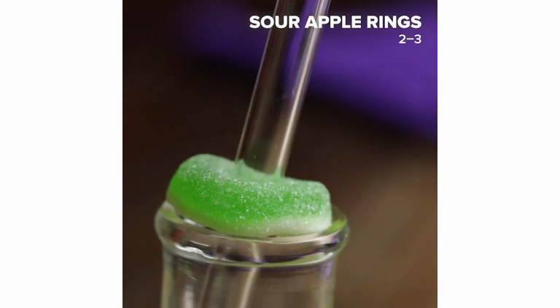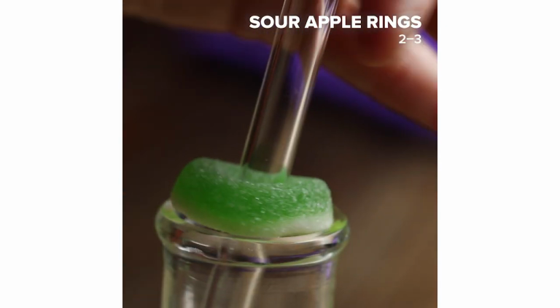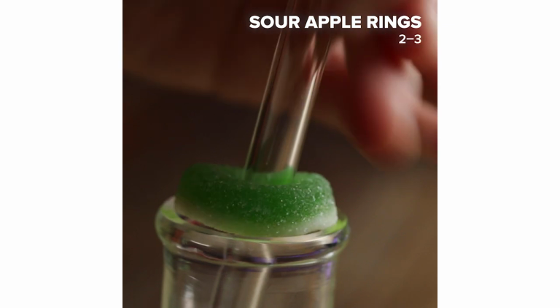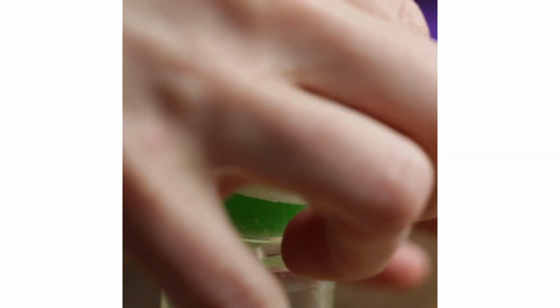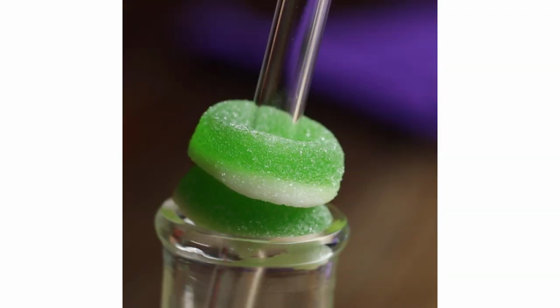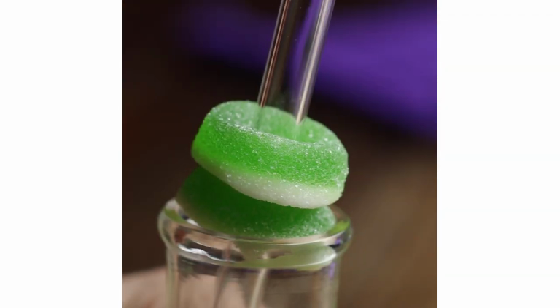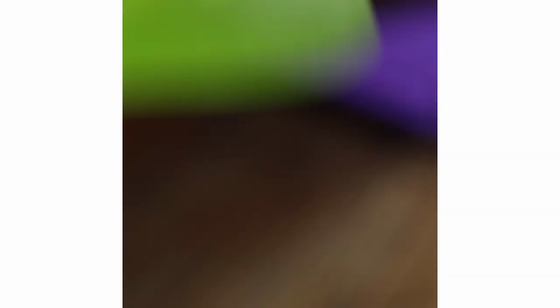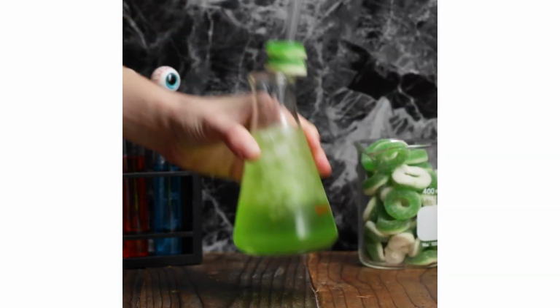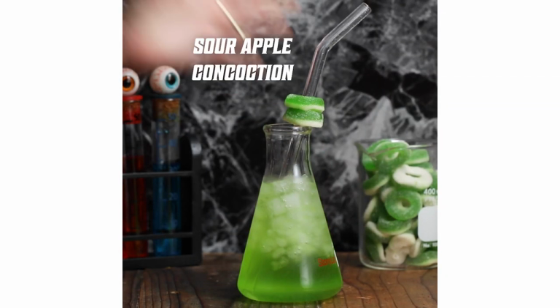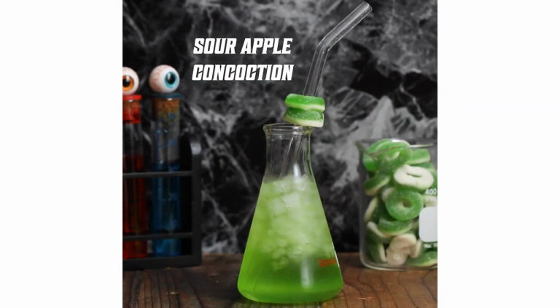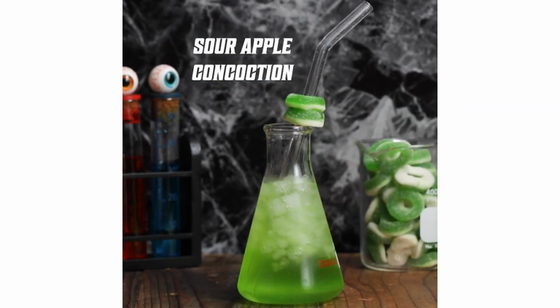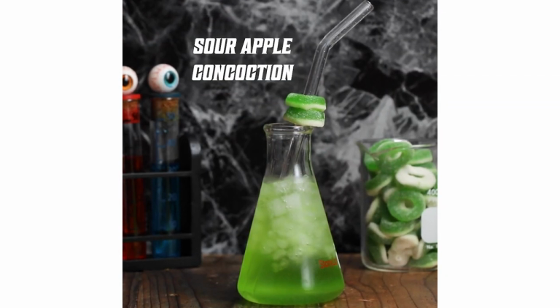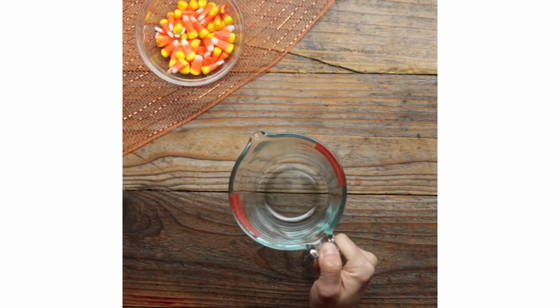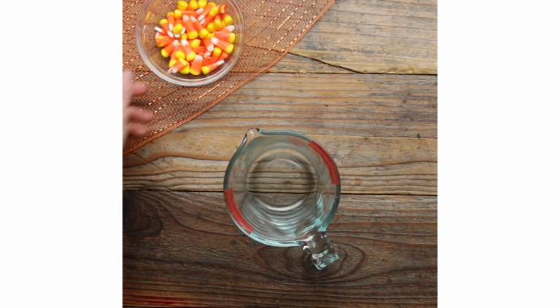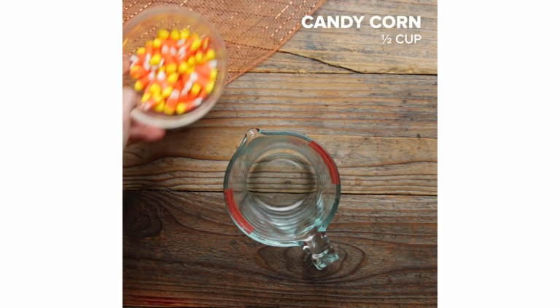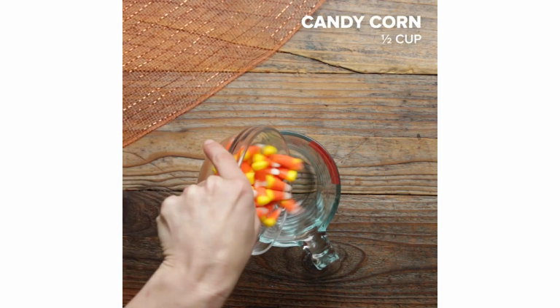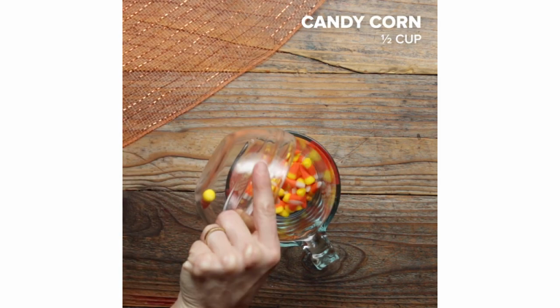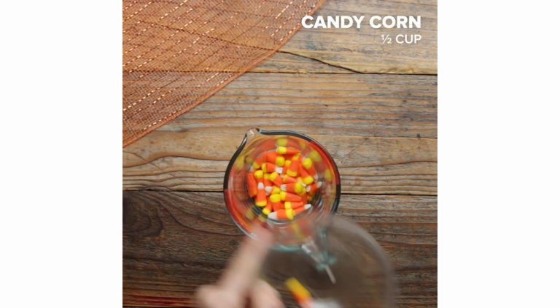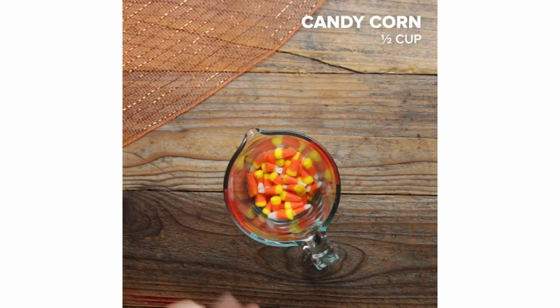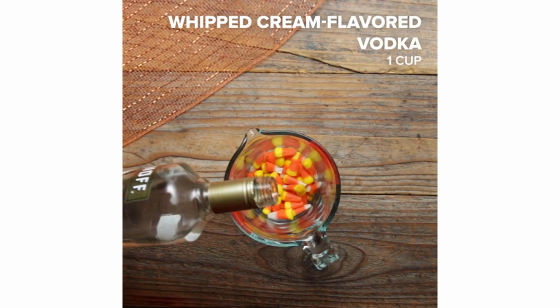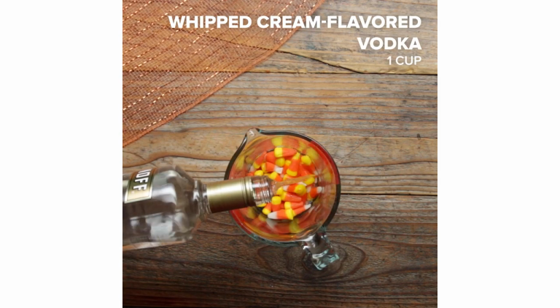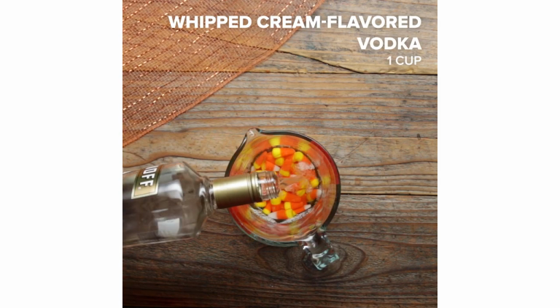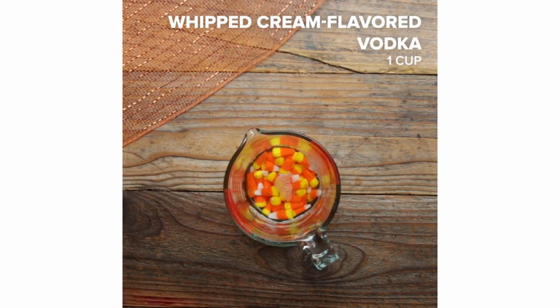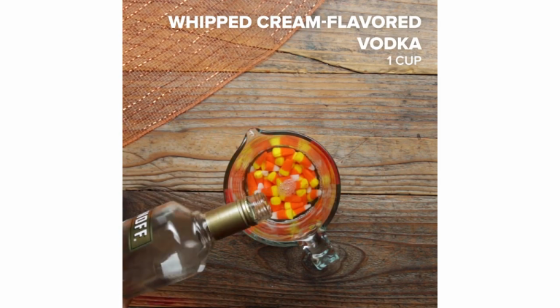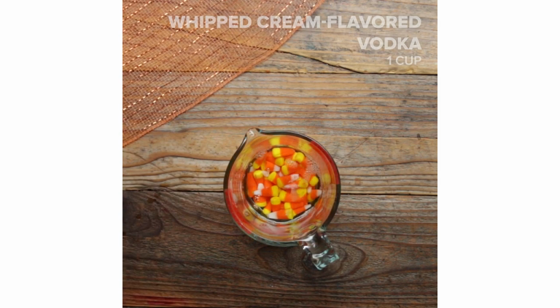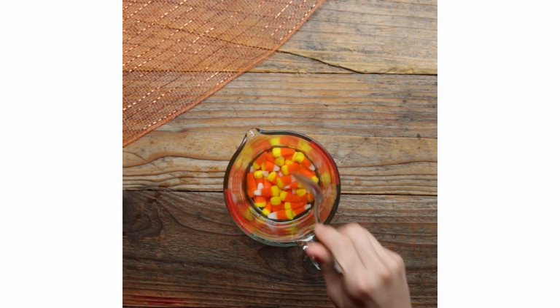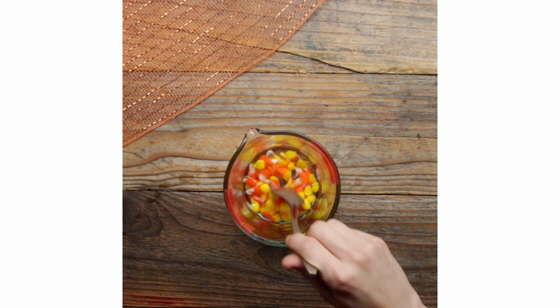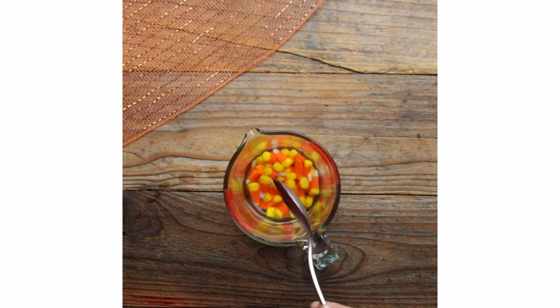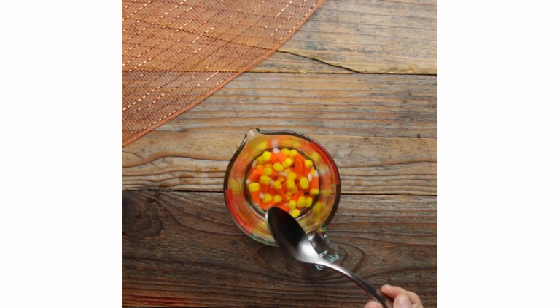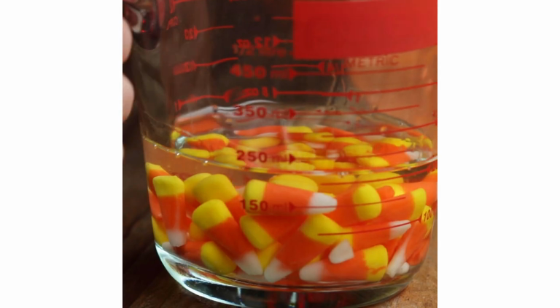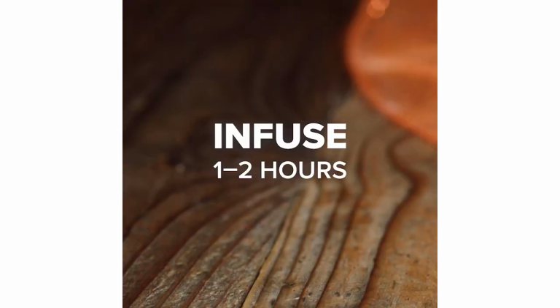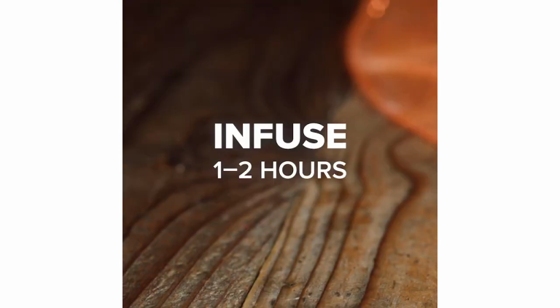As an adult, you have to find new ways to enjoy Halloween, so why not have a little fun with it? Our next cocktail turns candy corn into something actually edible. First, we're going to take our candy corn and use it to infuse vodka. Let it sit for about an hour or so.